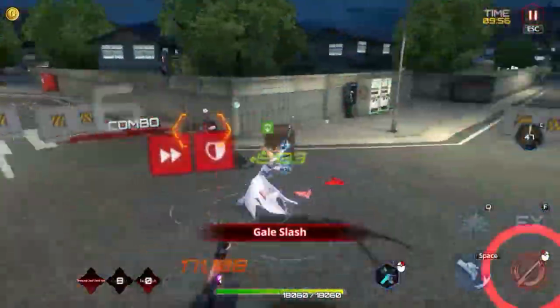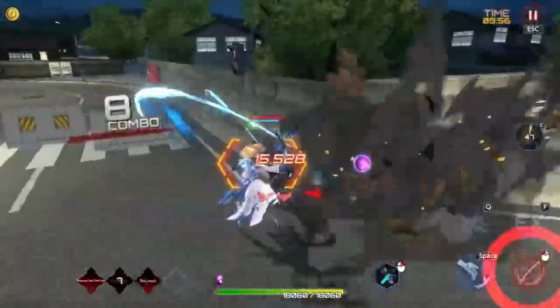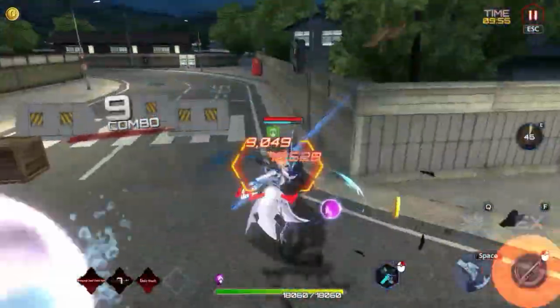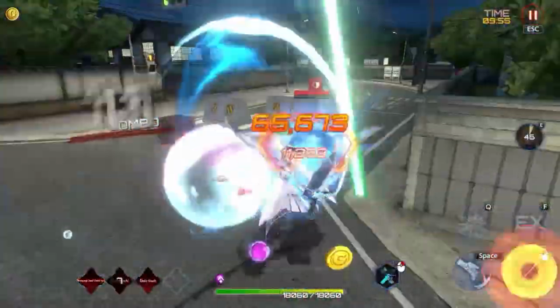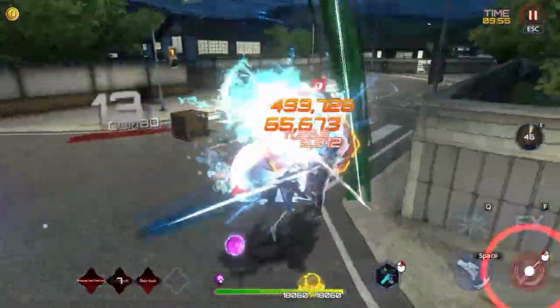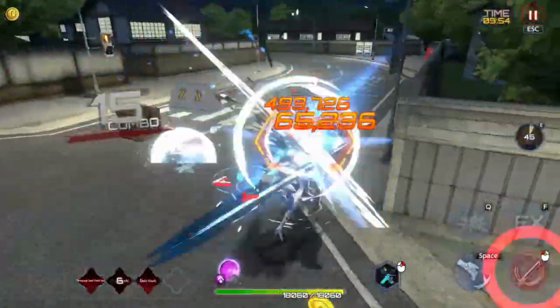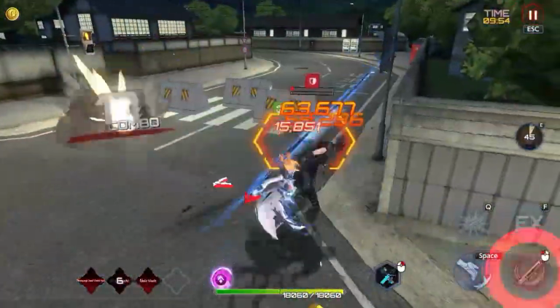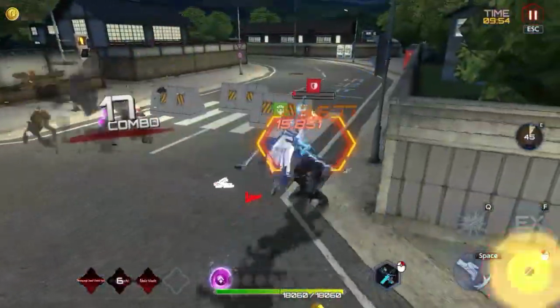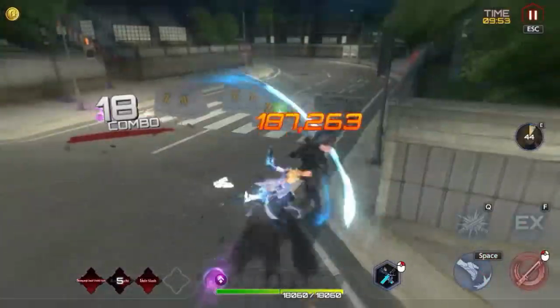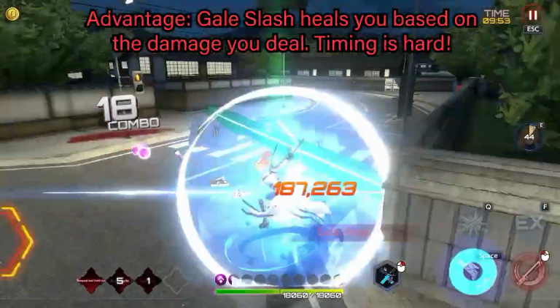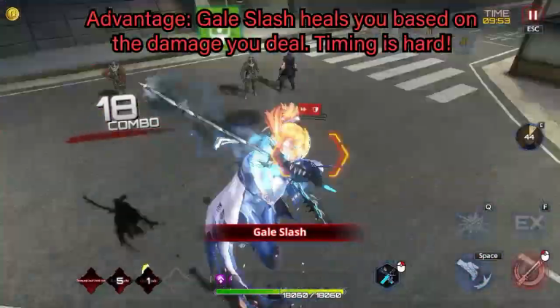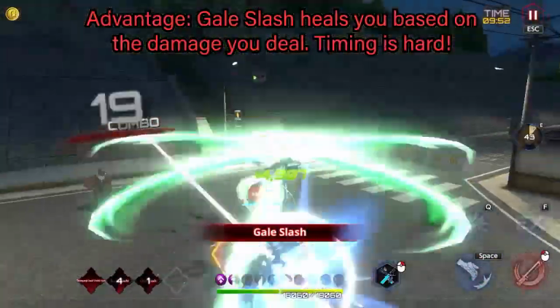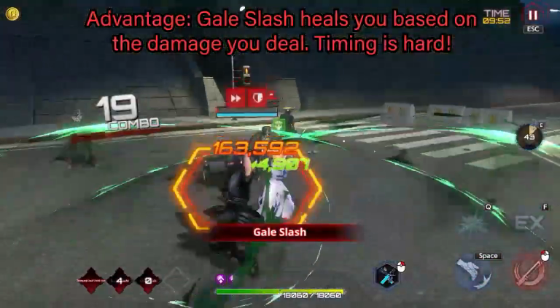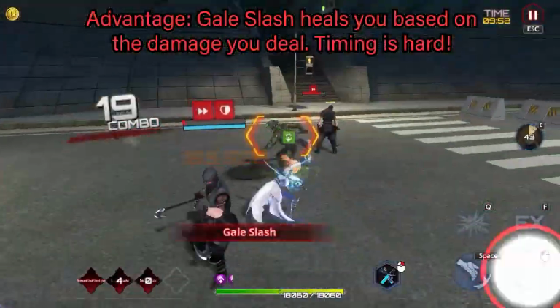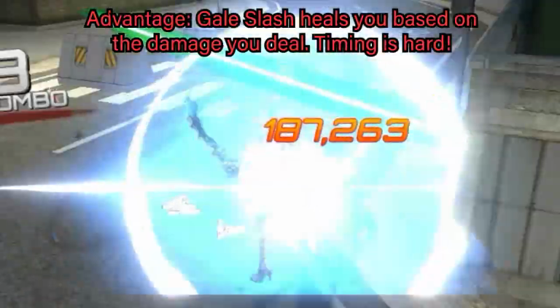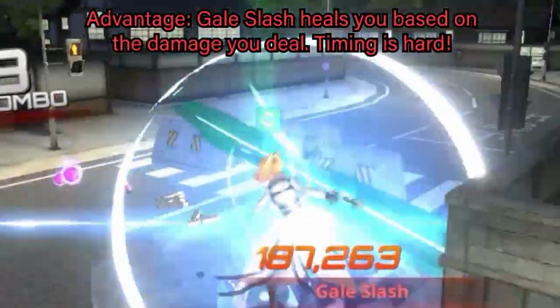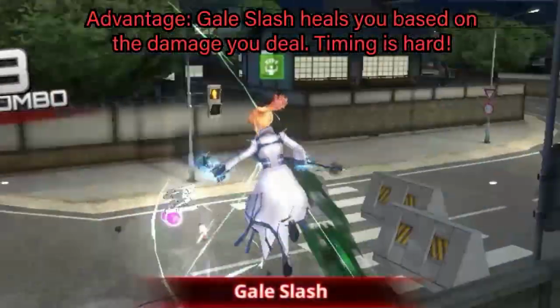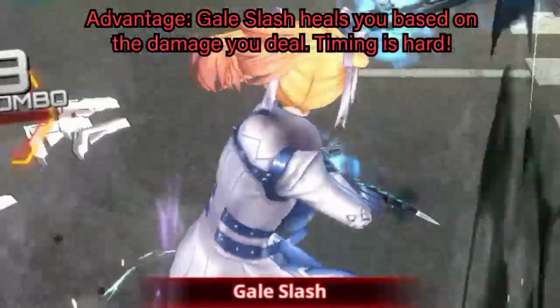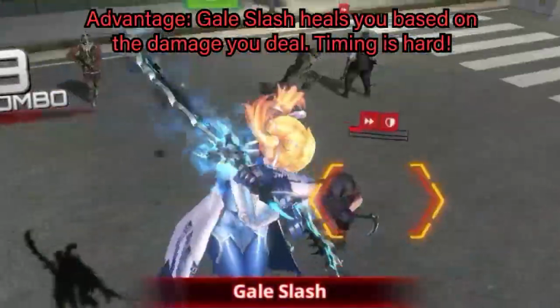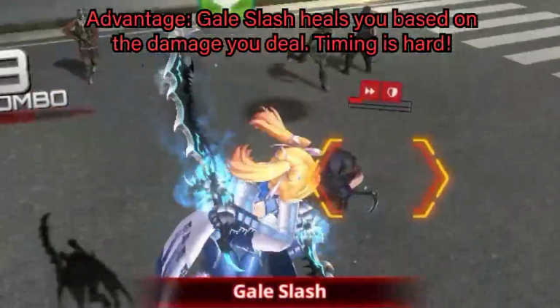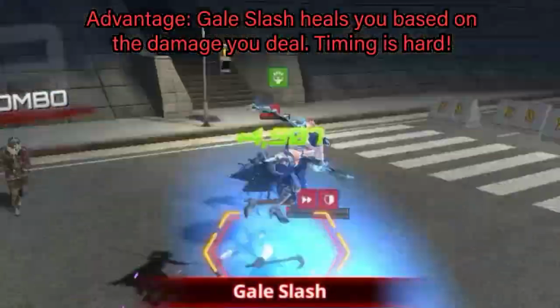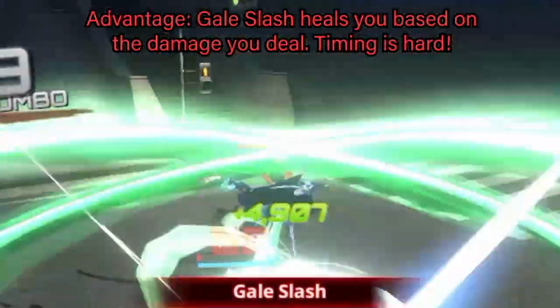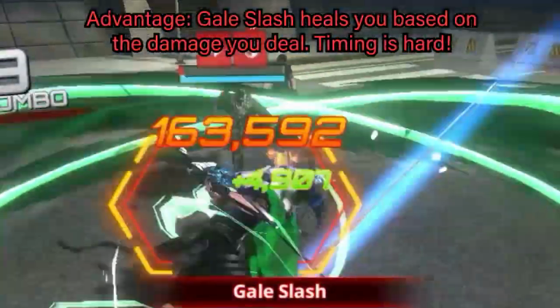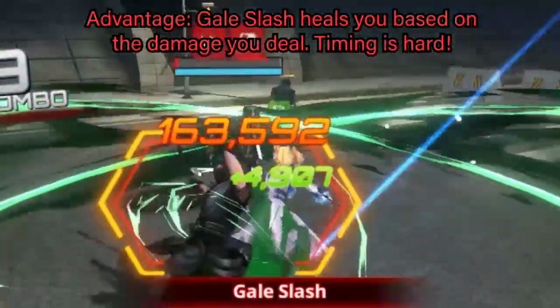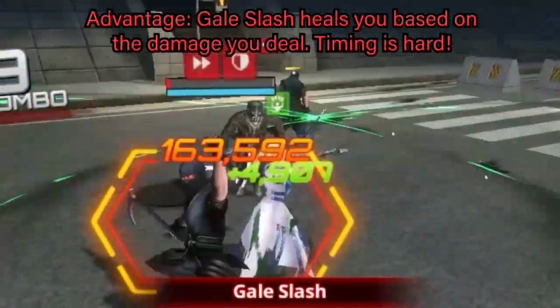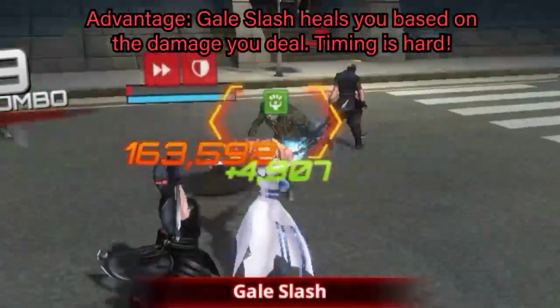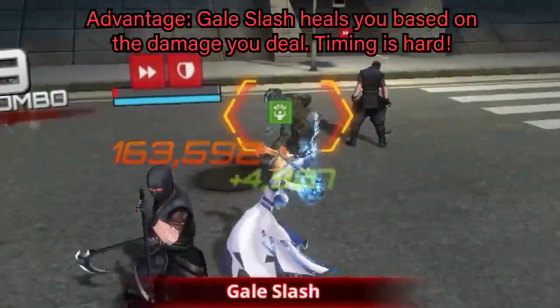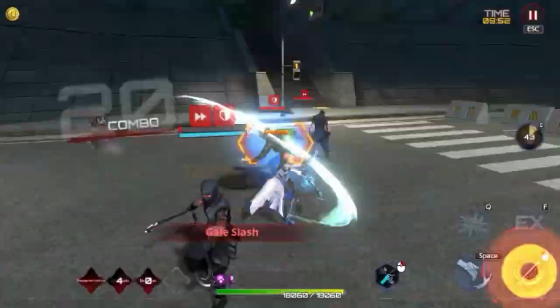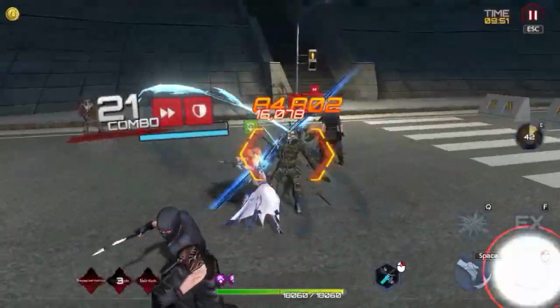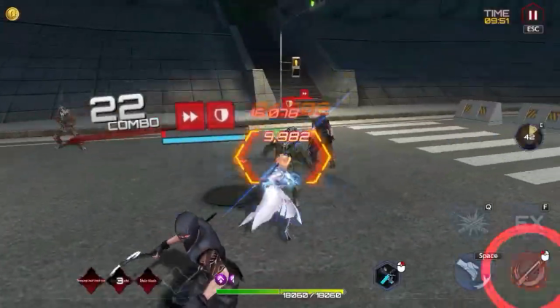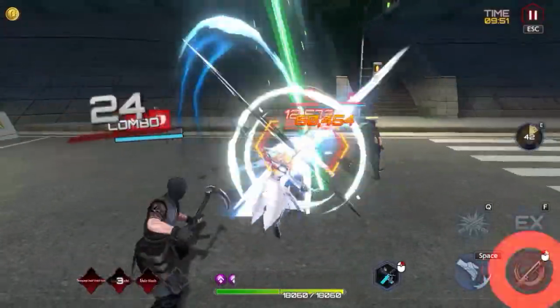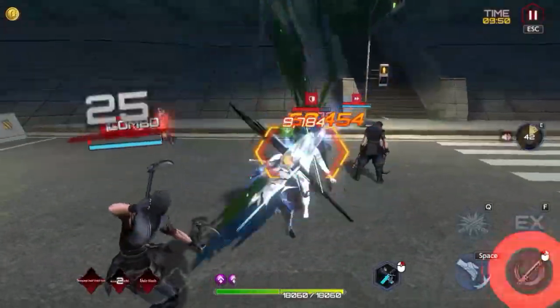After landing a full combo or a skill, a blue bubble will shine over you. As soon as you see the bubble, use Gale Slash.